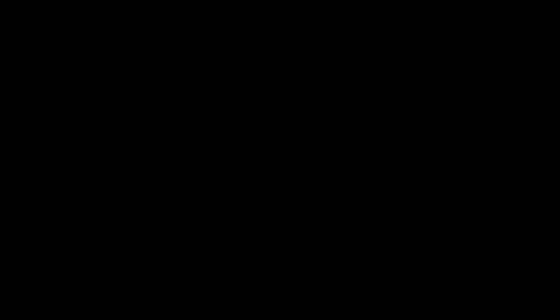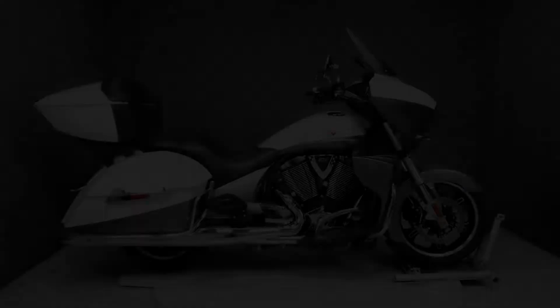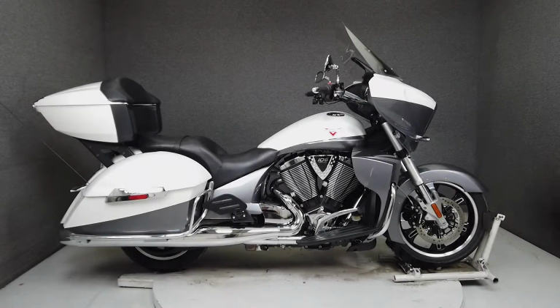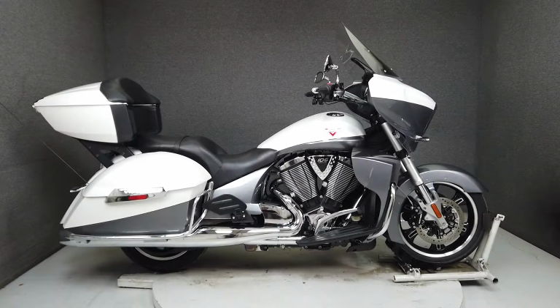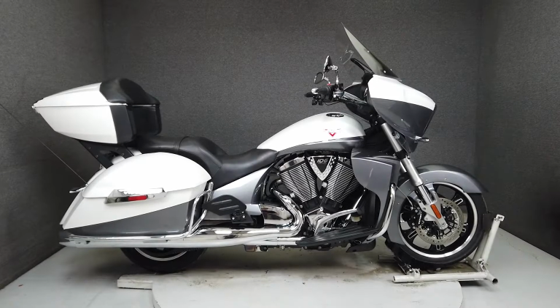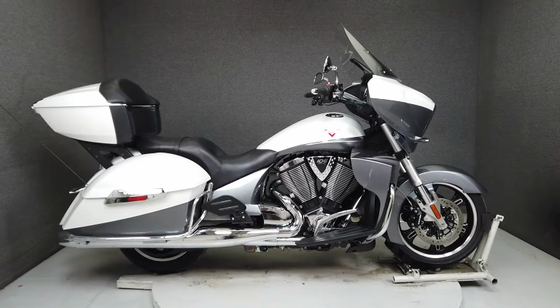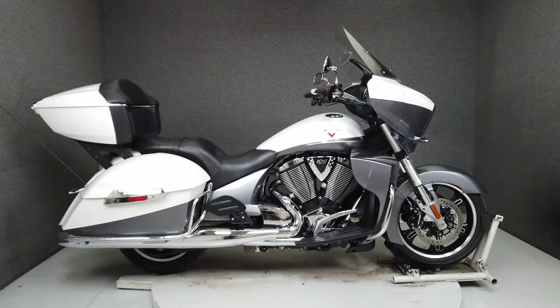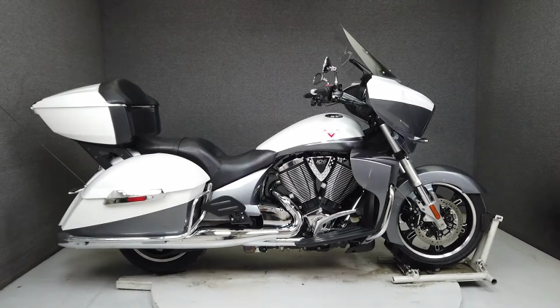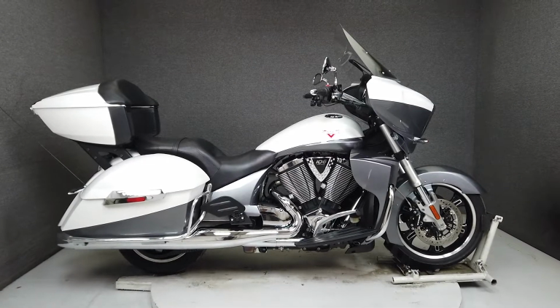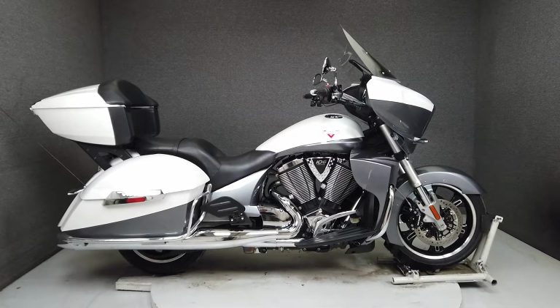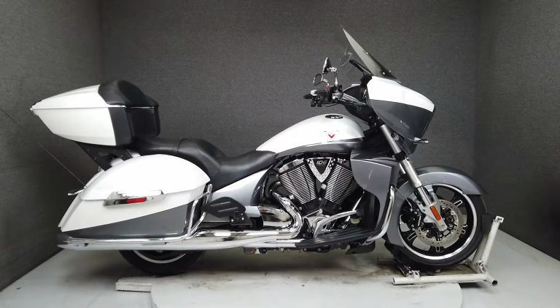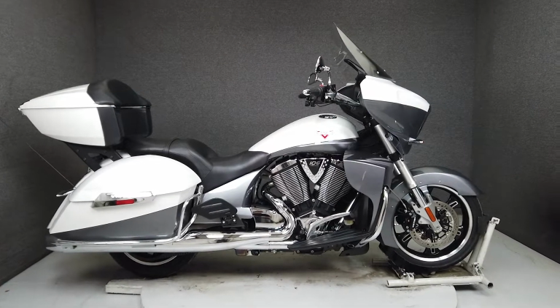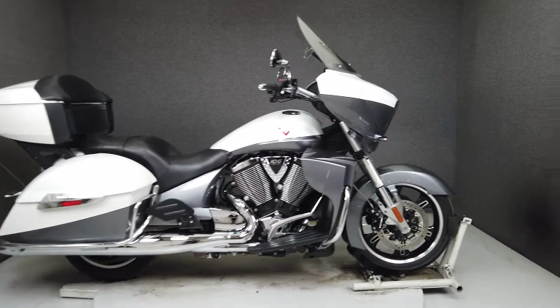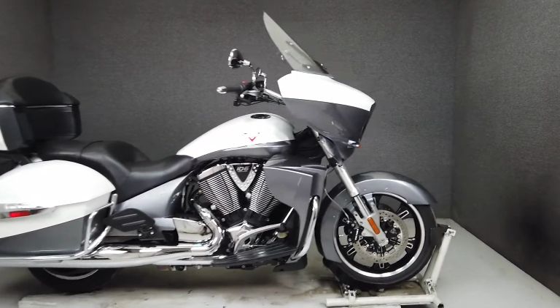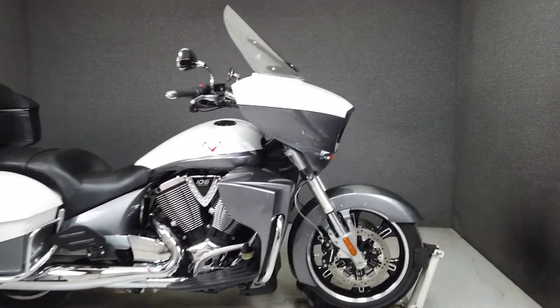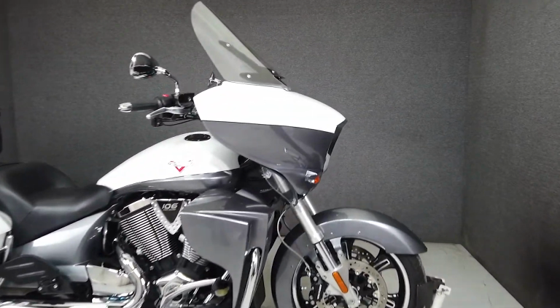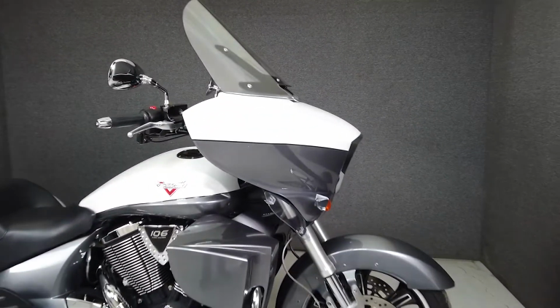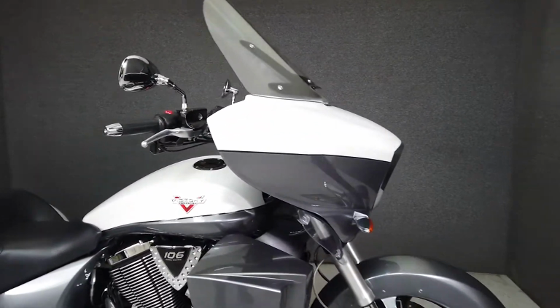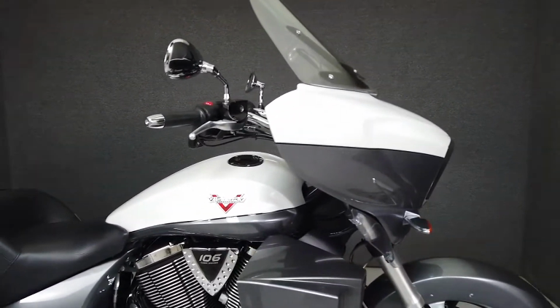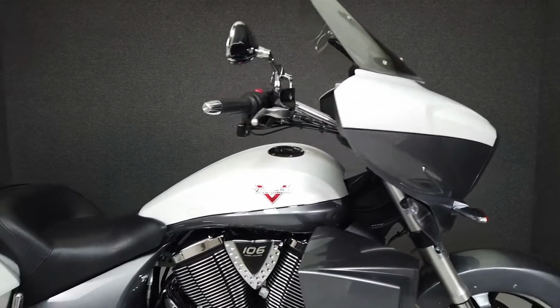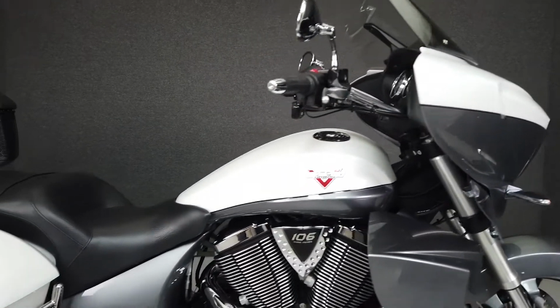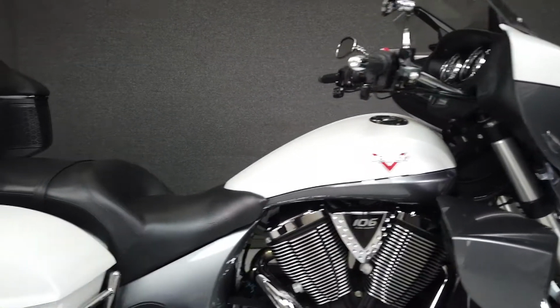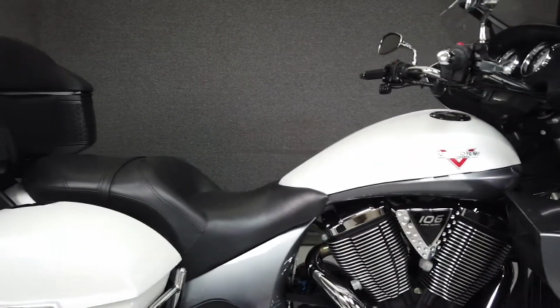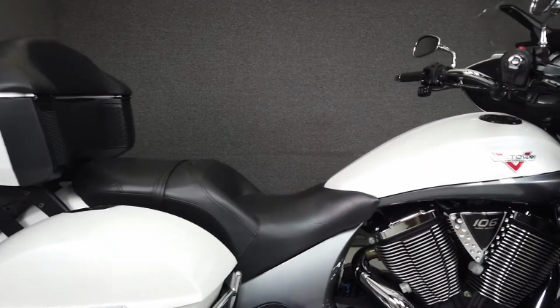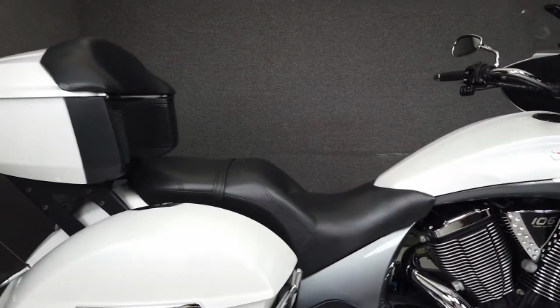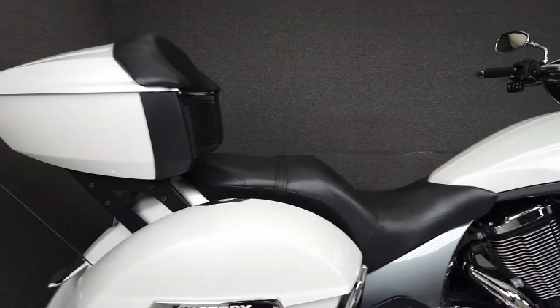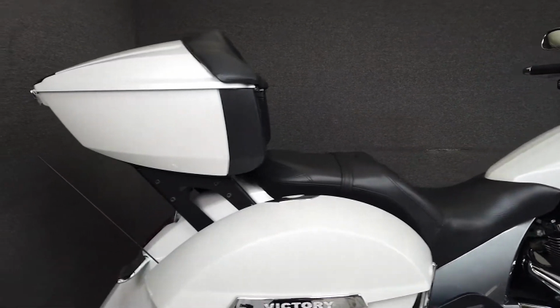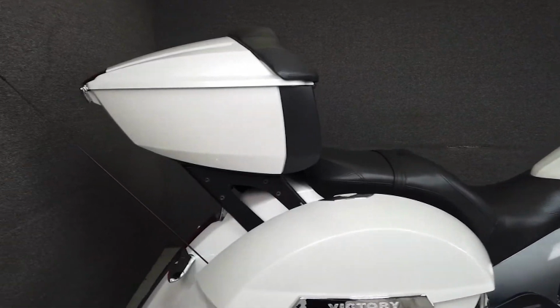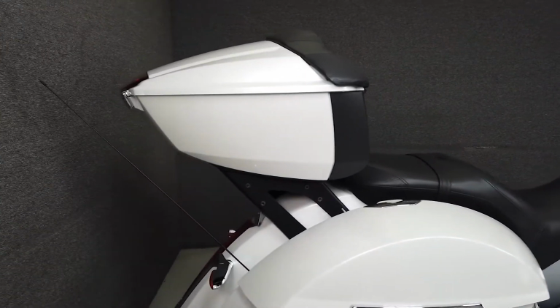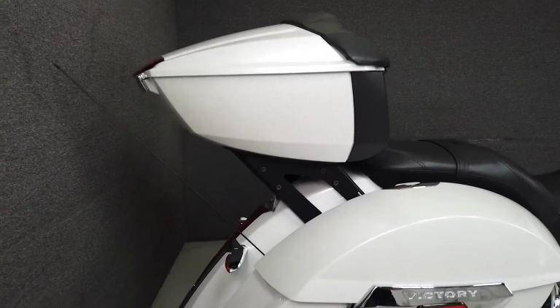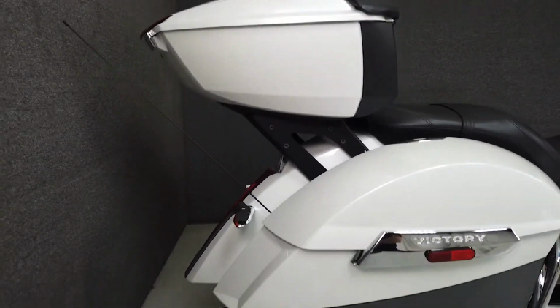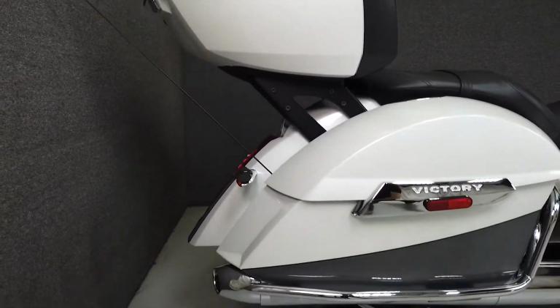Hey everyone, this is Keegan from National Powersports. This one-owner 2016 Victory Cross Country Tour with only 5,069 miles is an excellent choice if you're looking for an alternative American-made touring bike.